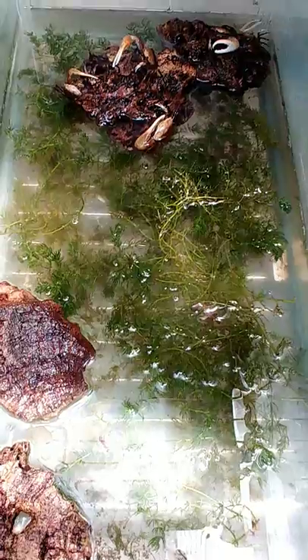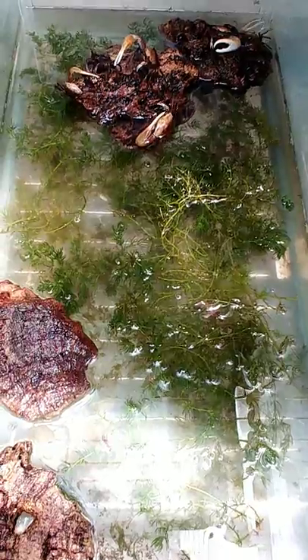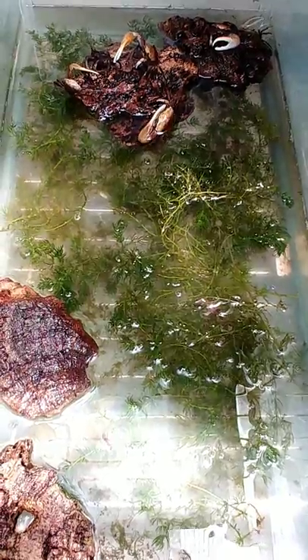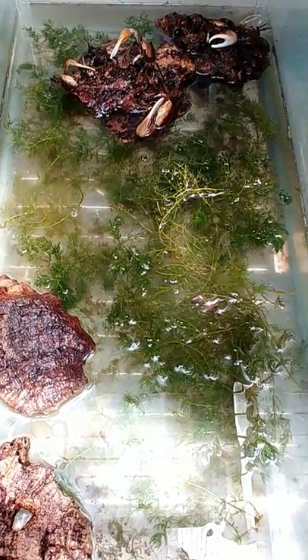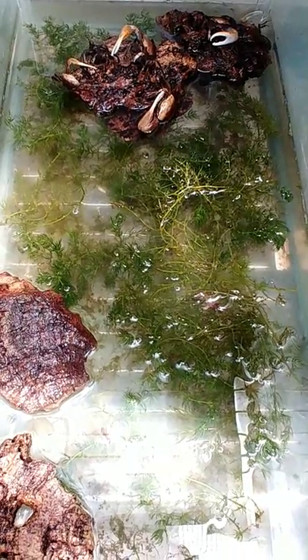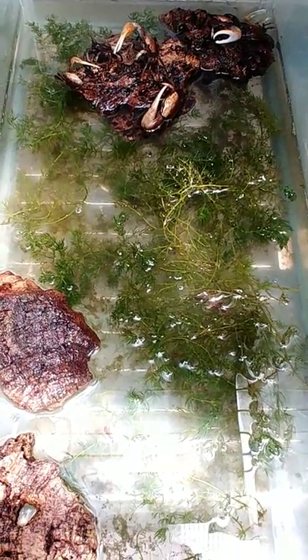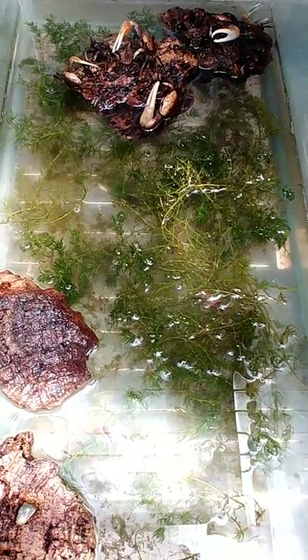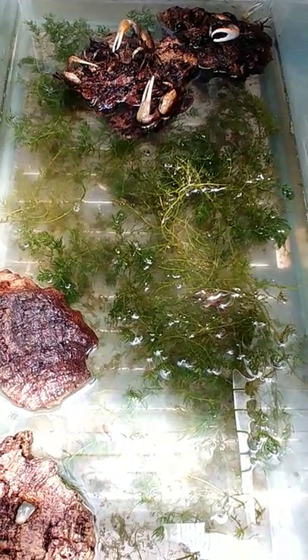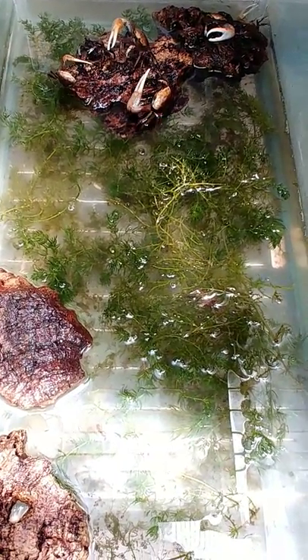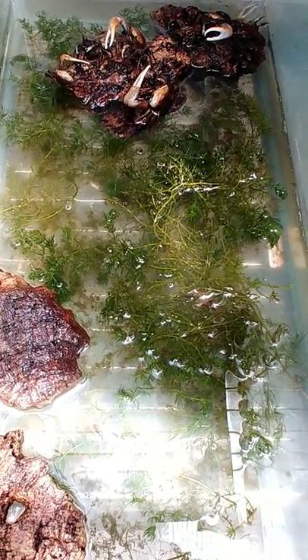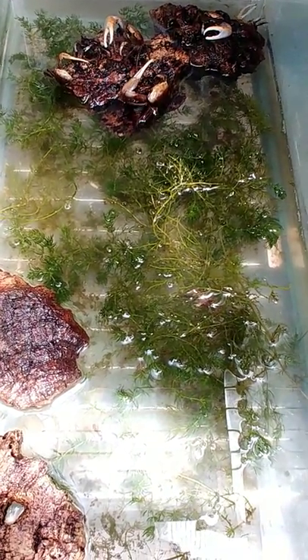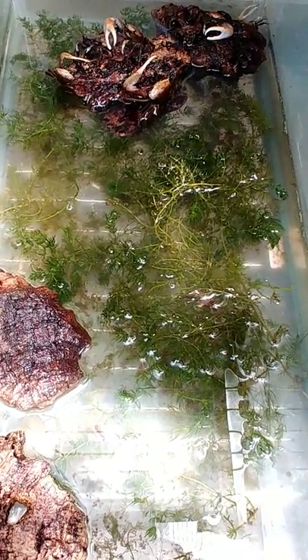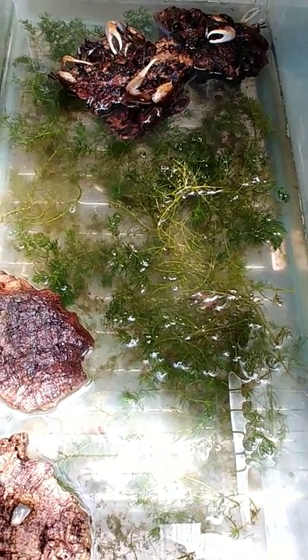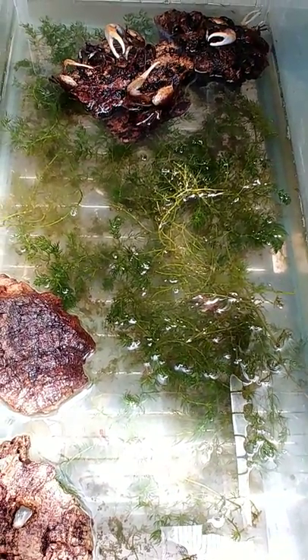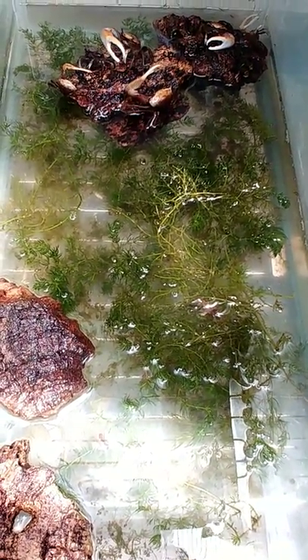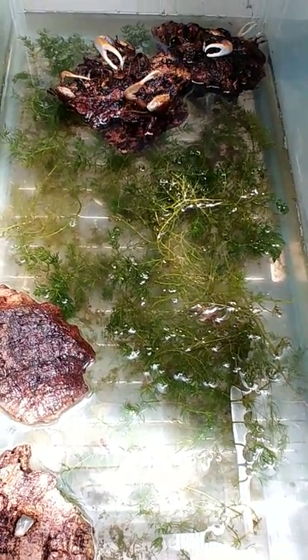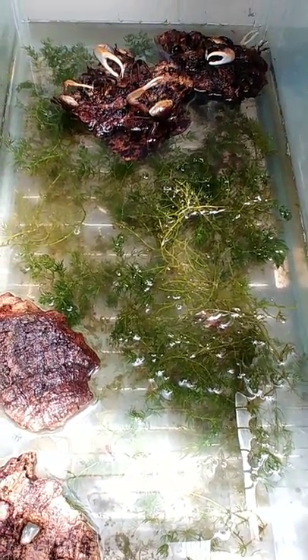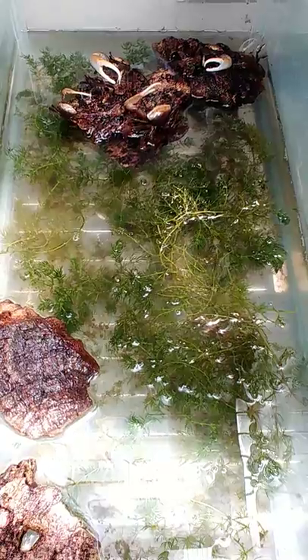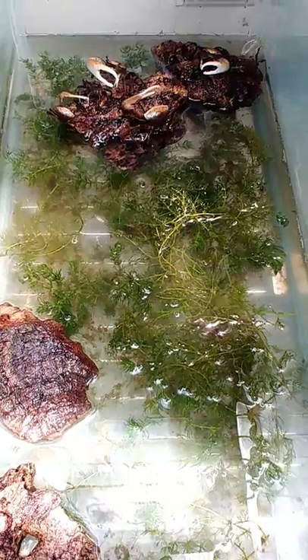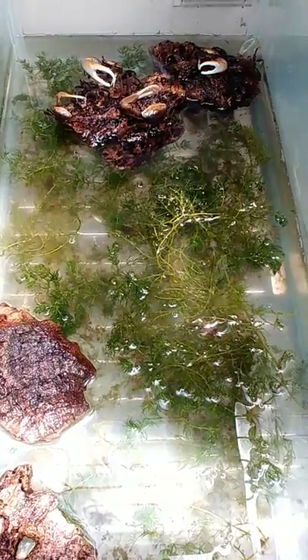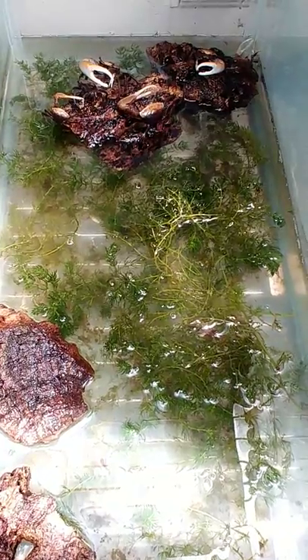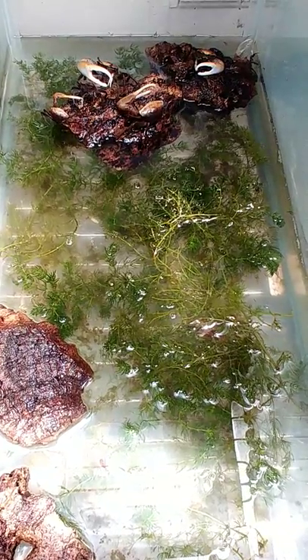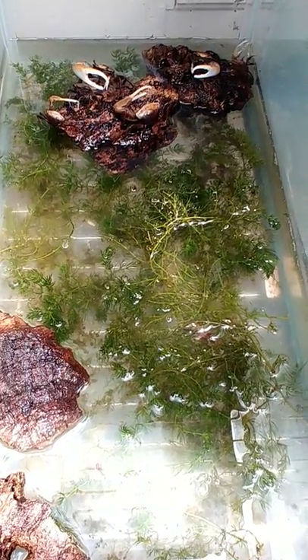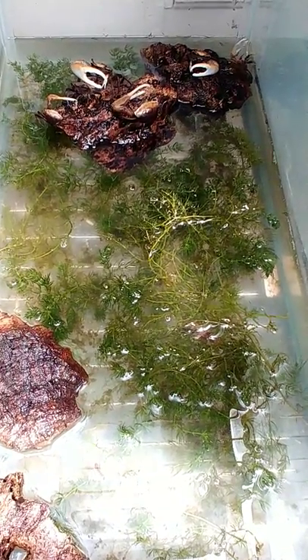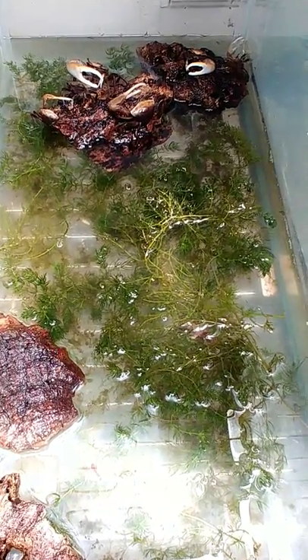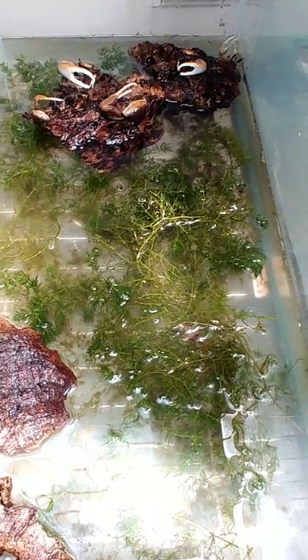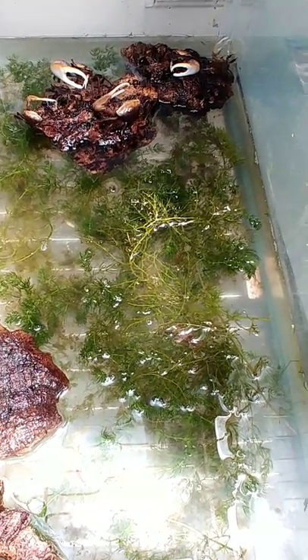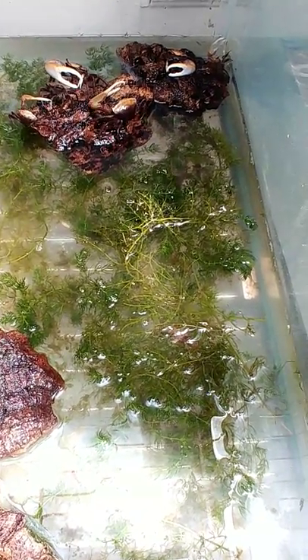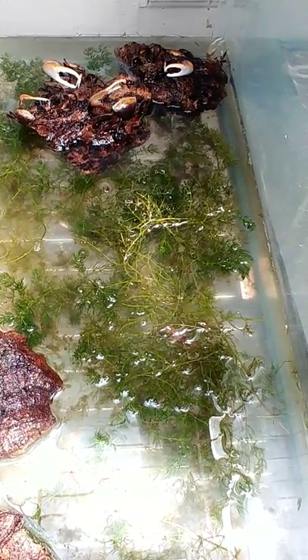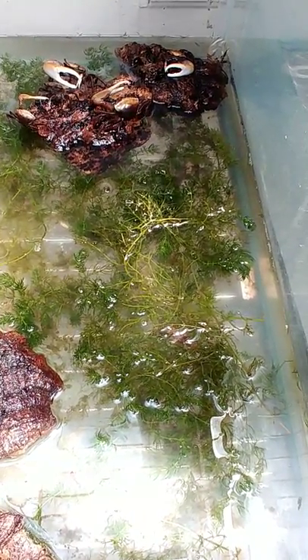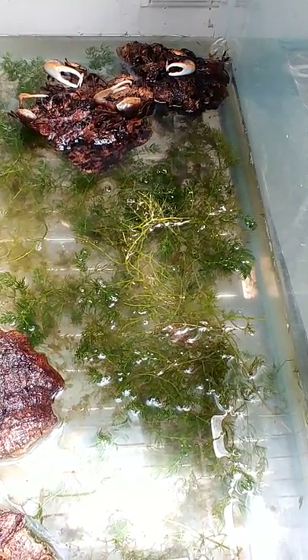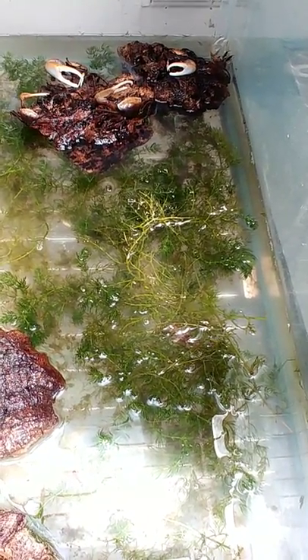Hey guys, it's John Olympian Exotics here. So we have some fiddler crabs available. These guys are gonna be $4 a piece.